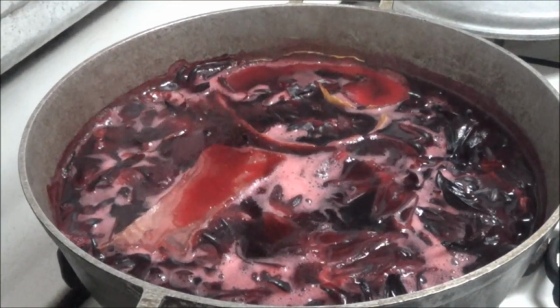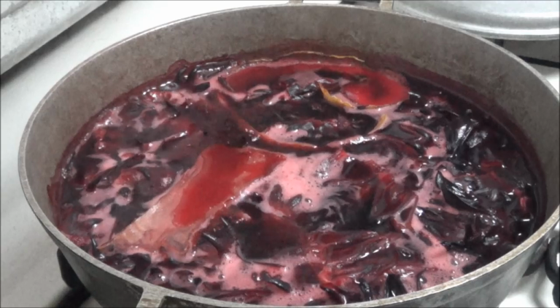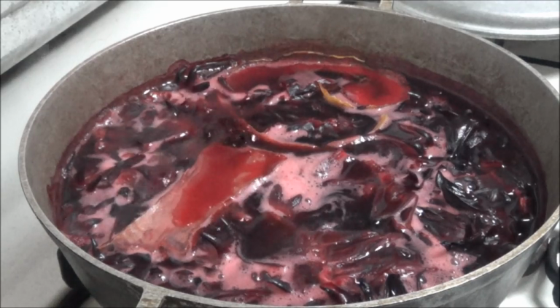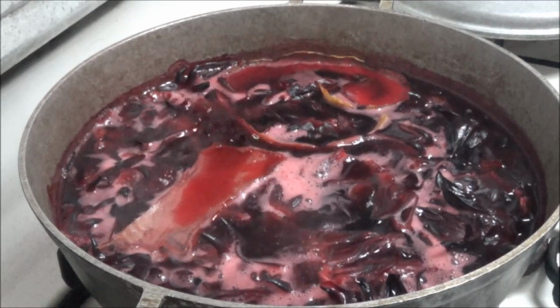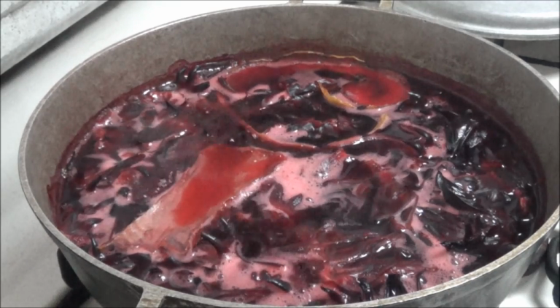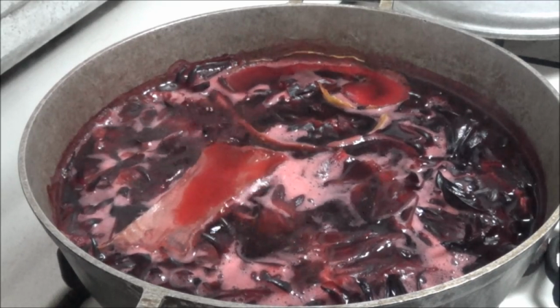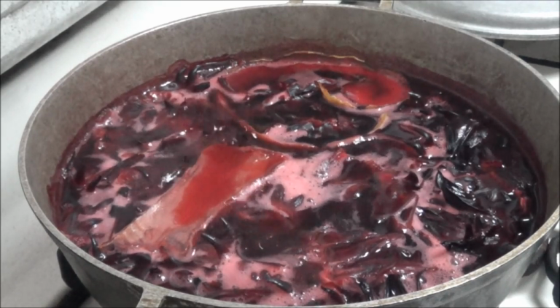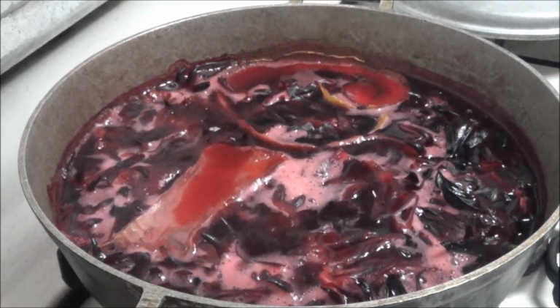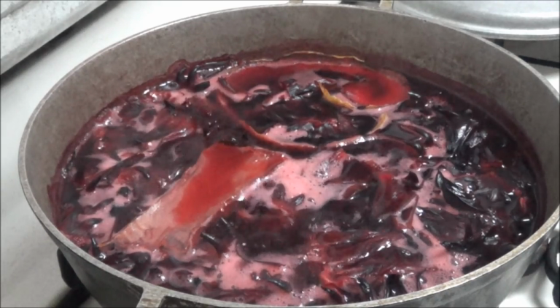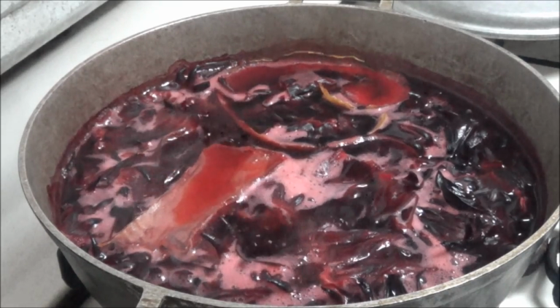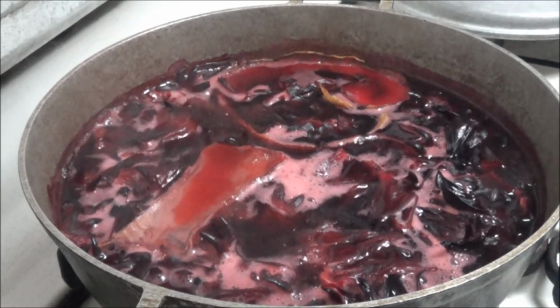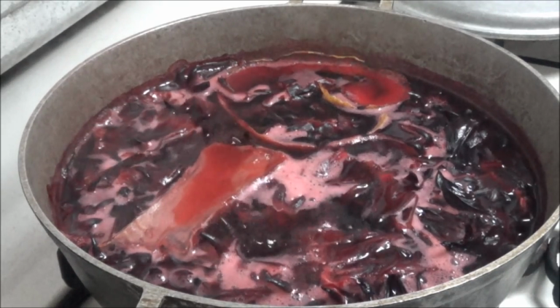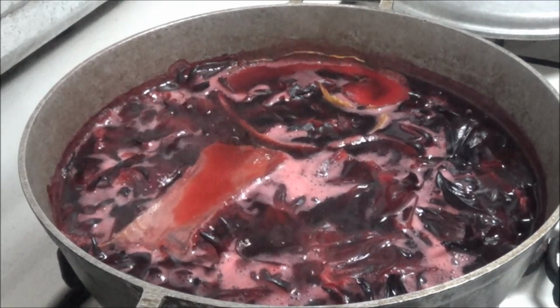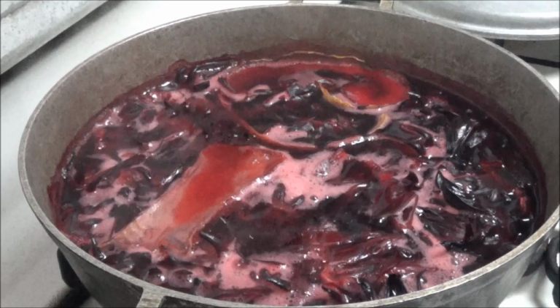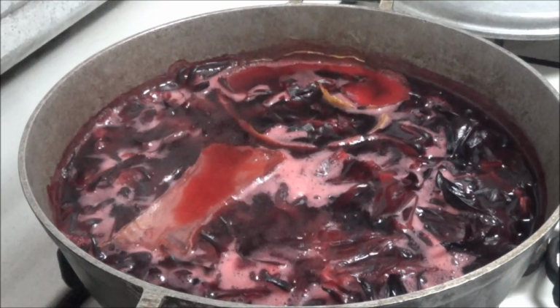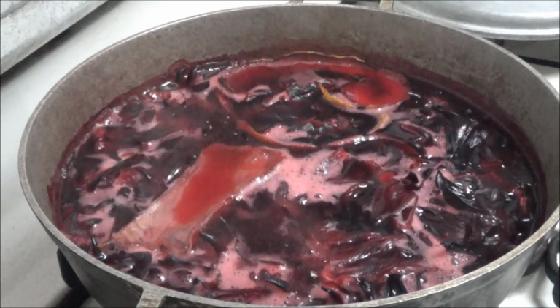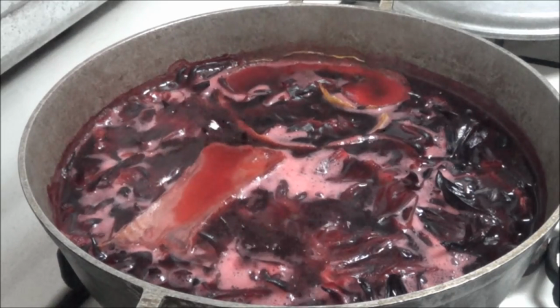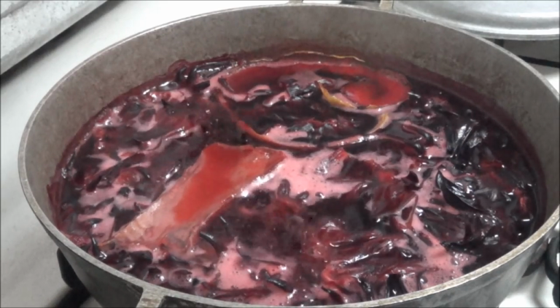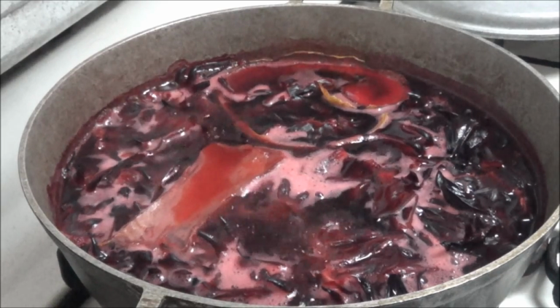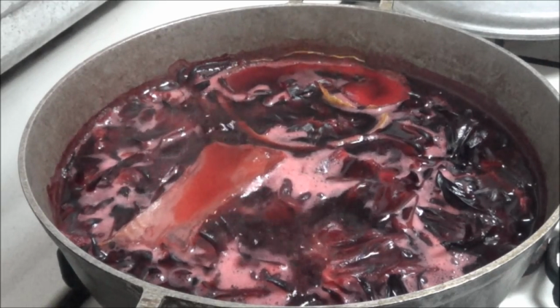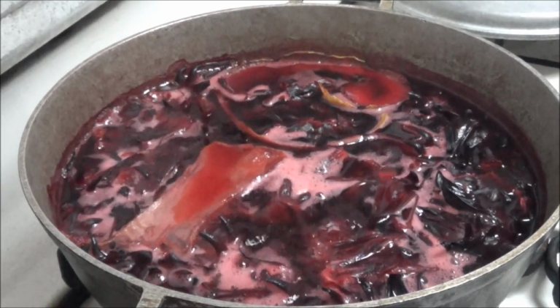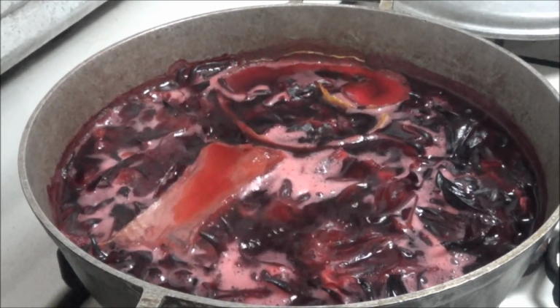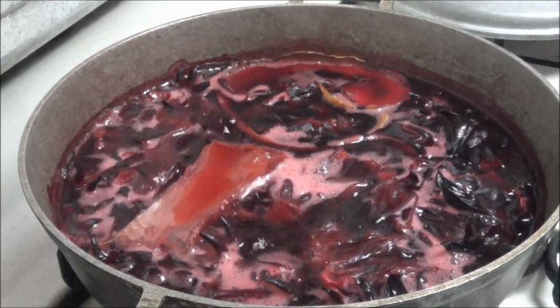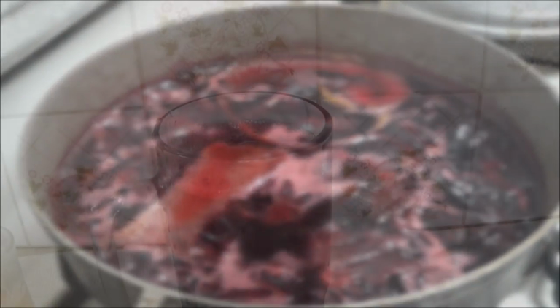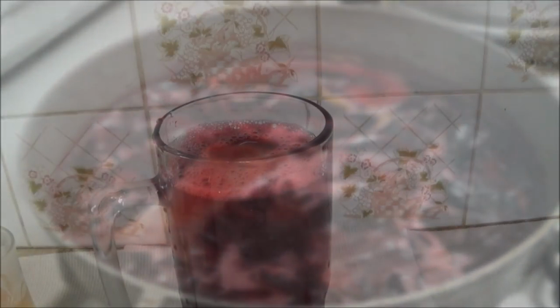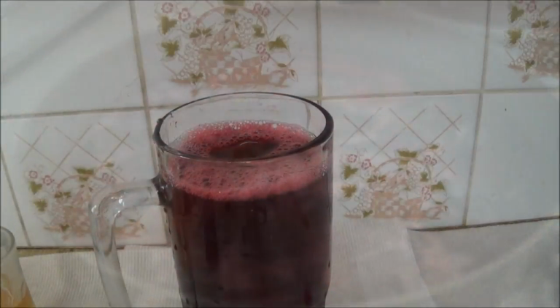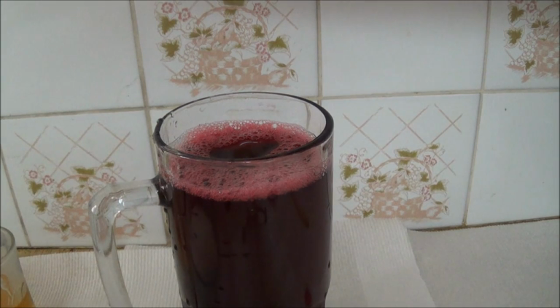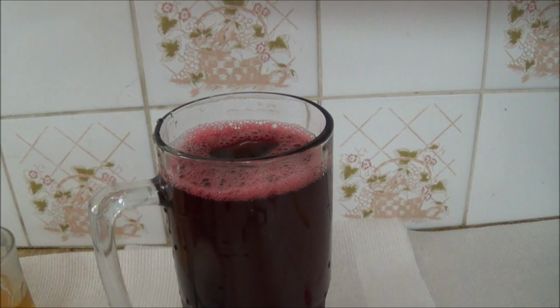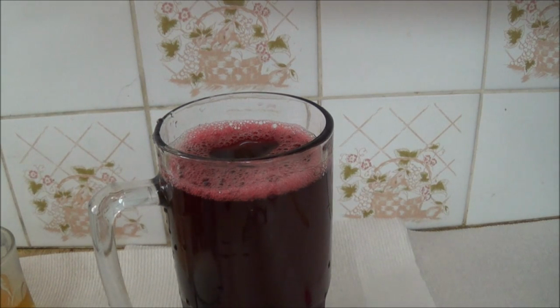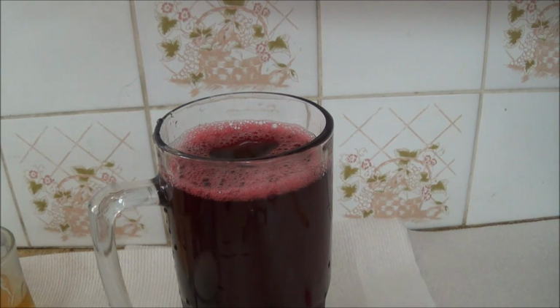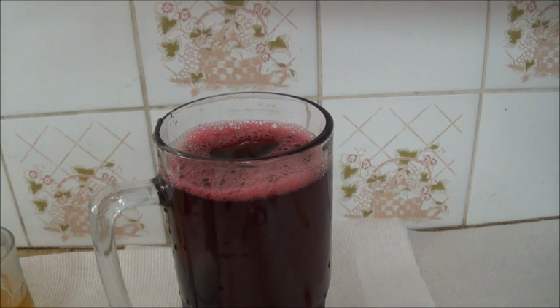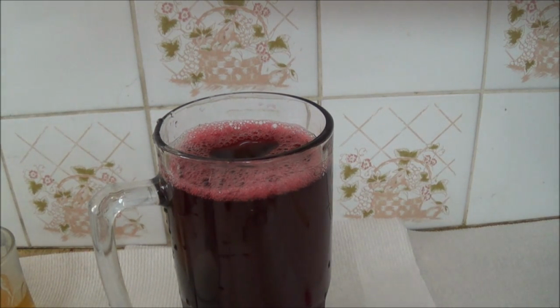The sorrel has been boiling for about 15 minutes now, so I'm going to turn it off and let it steep overnight. I'll continue the process tomorrow.